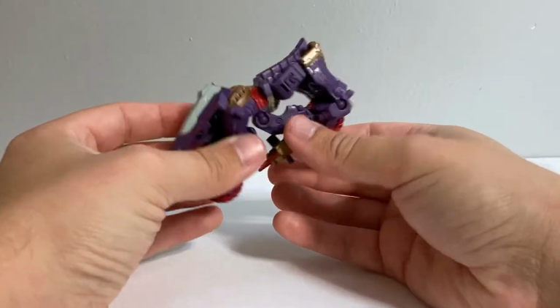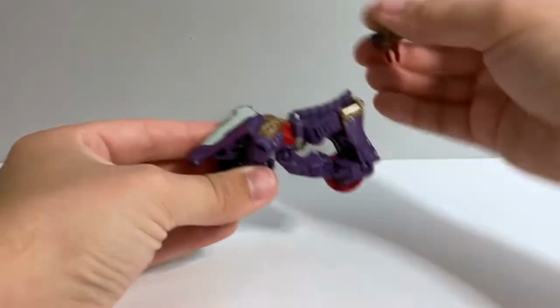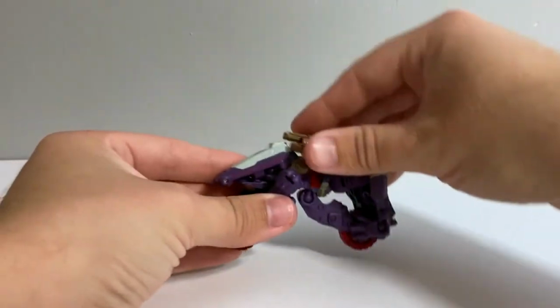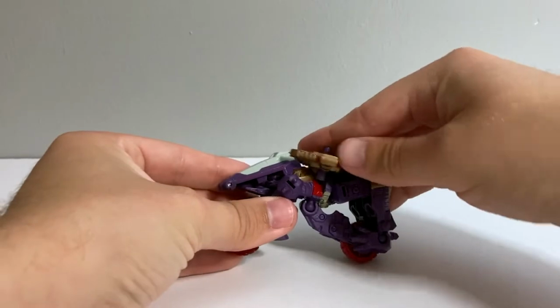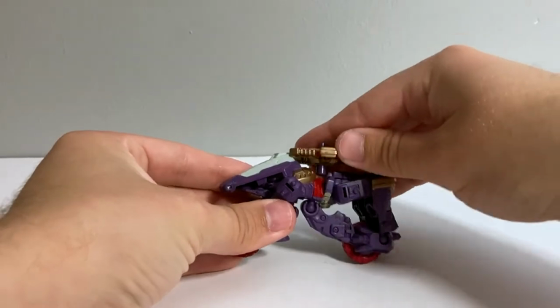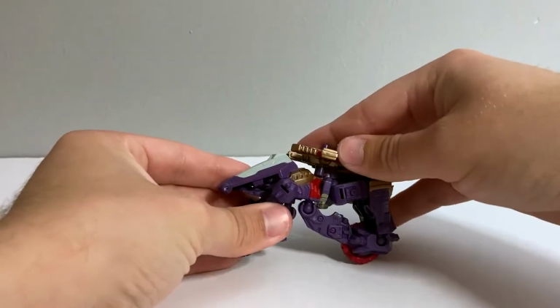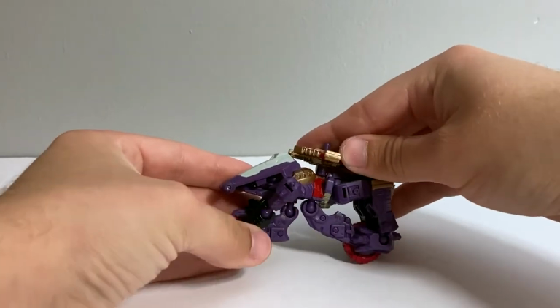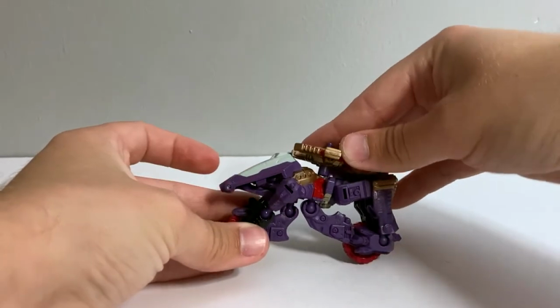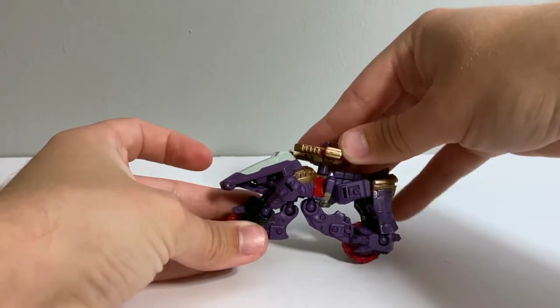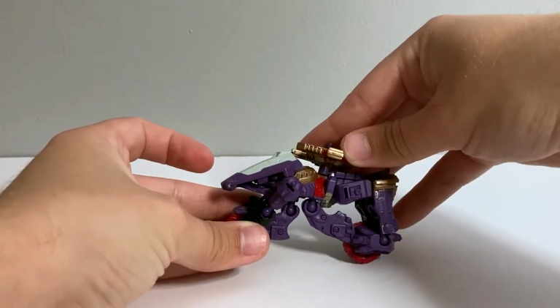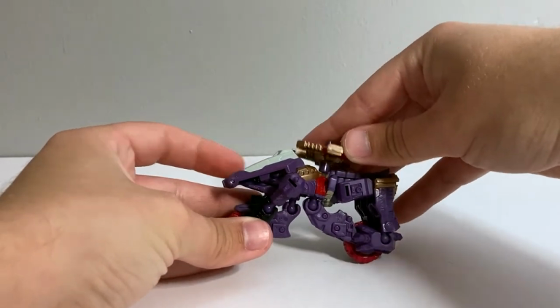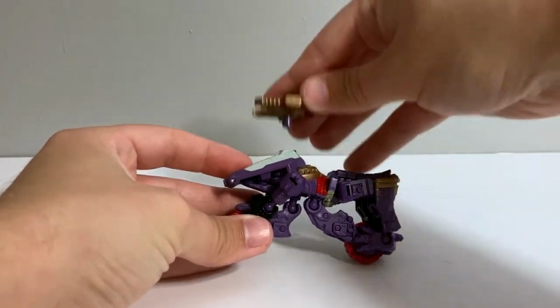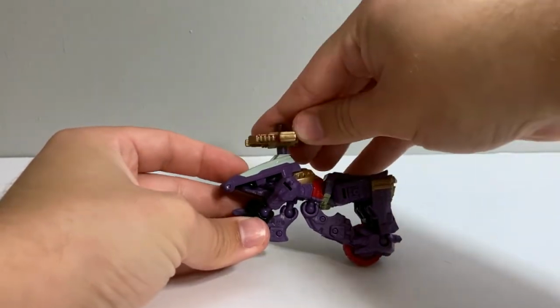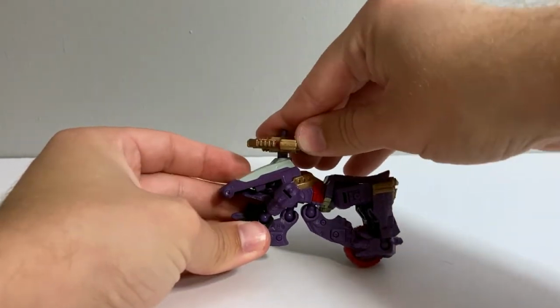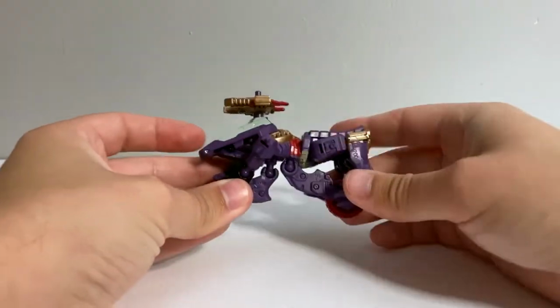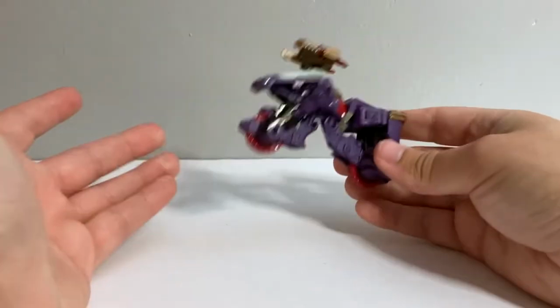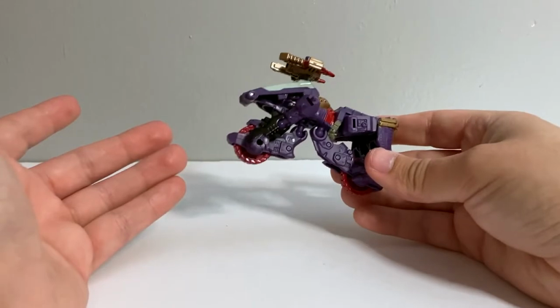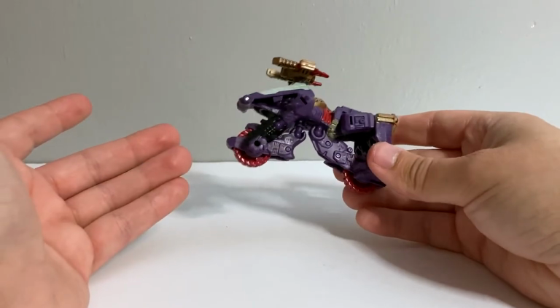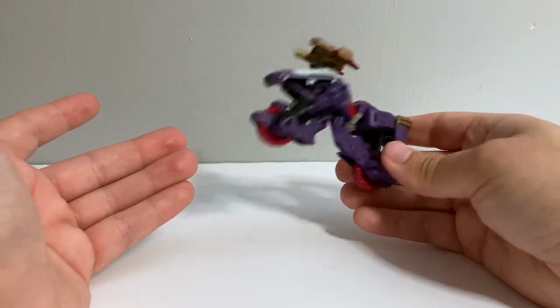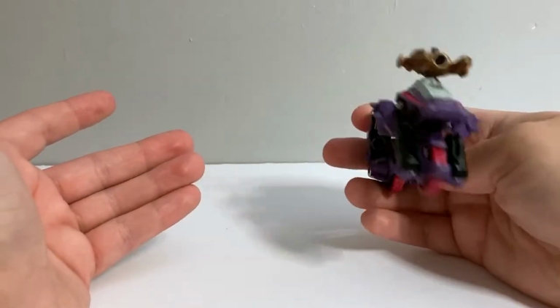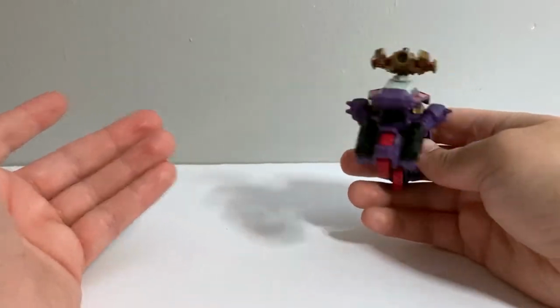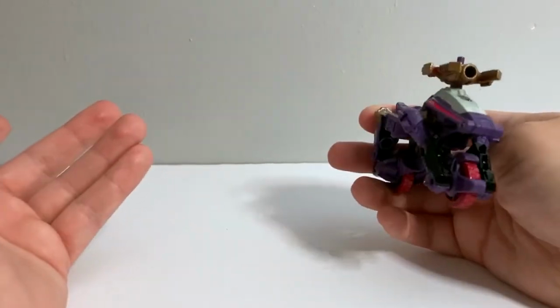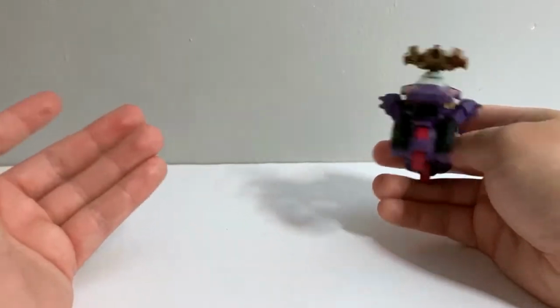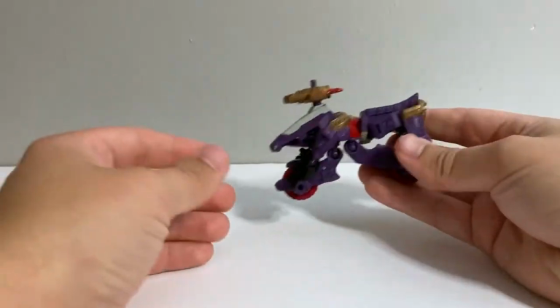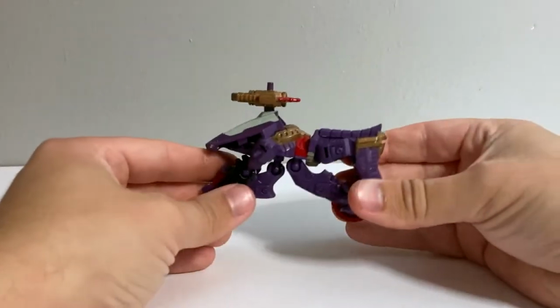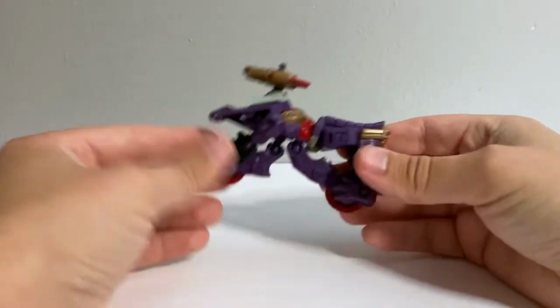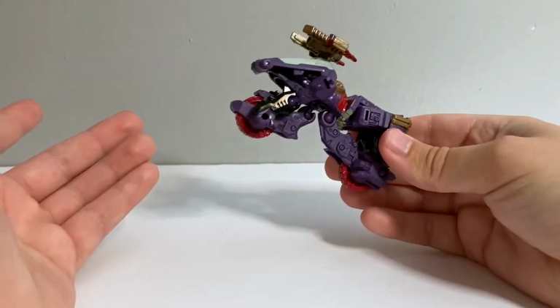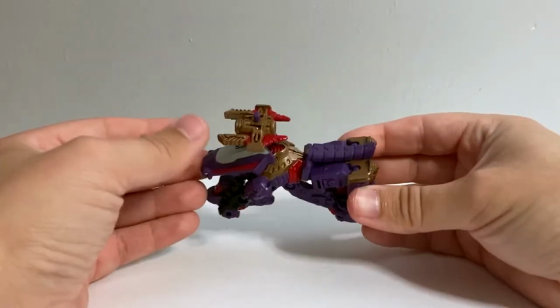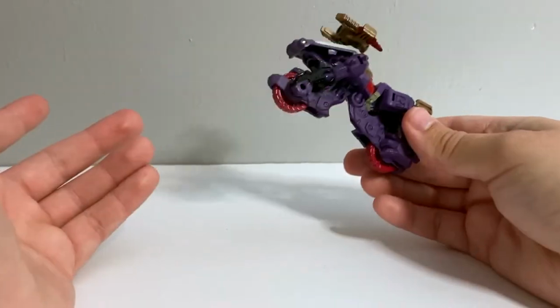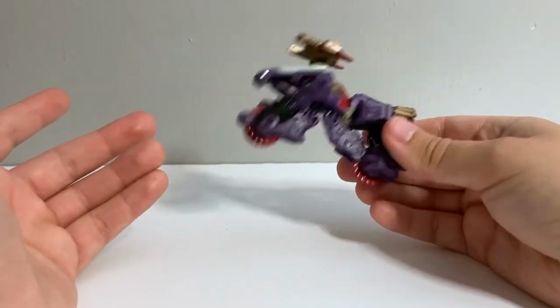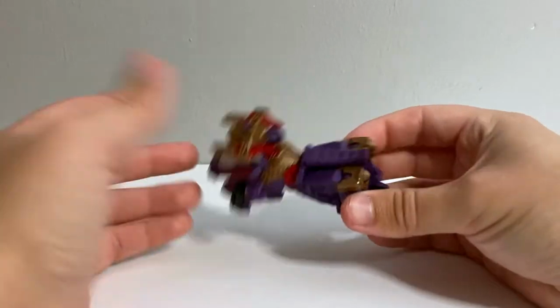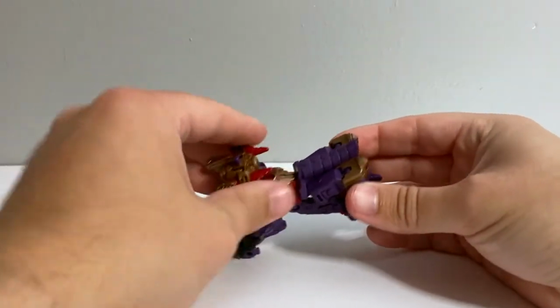Even just where the driver would go — right there is the most obtrusive place you could put it, and that's where it goes. Not a fan of that, but whatever. I'm content just leaving this in a box somewhere.